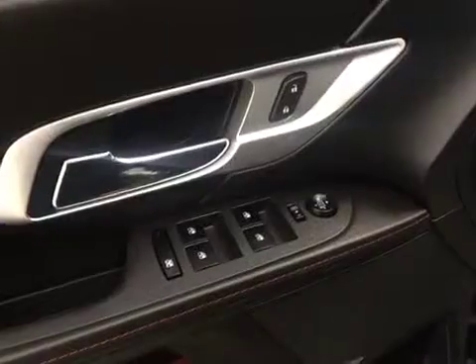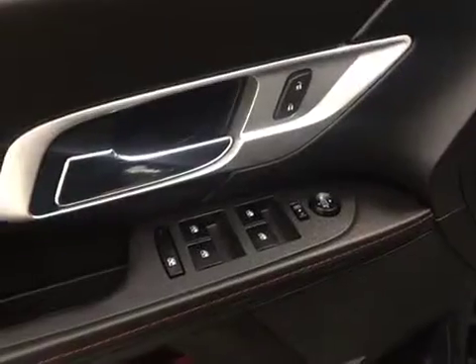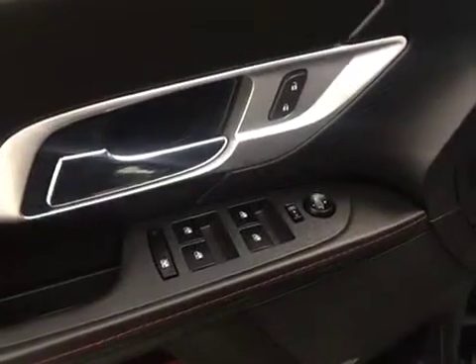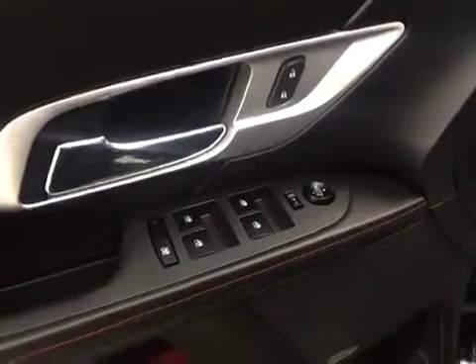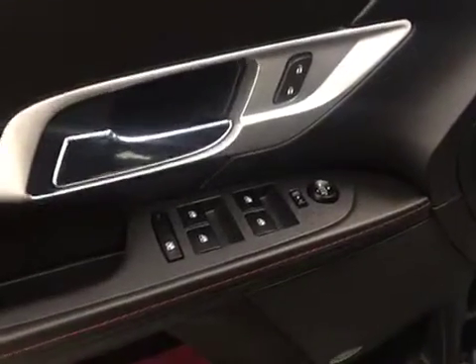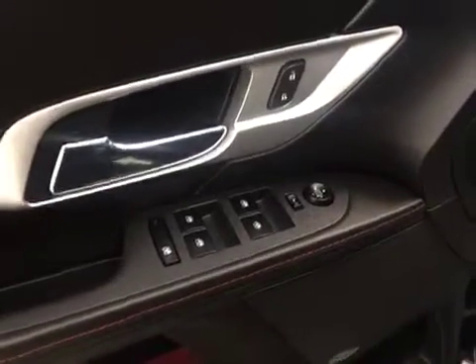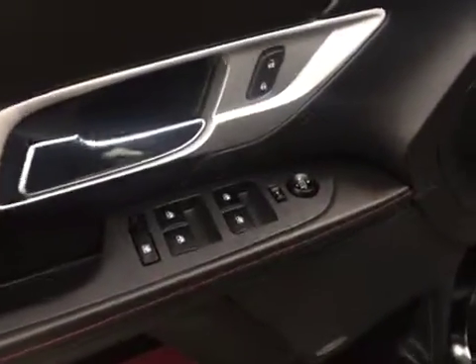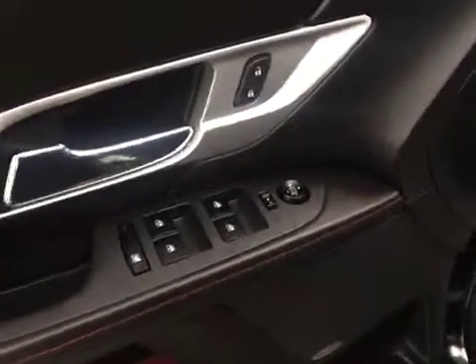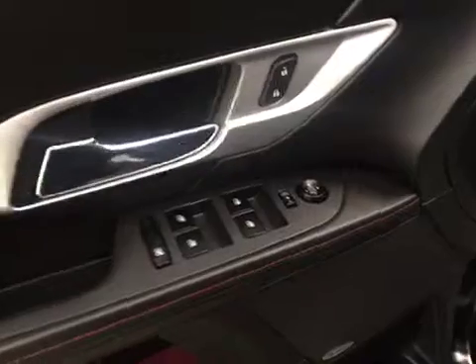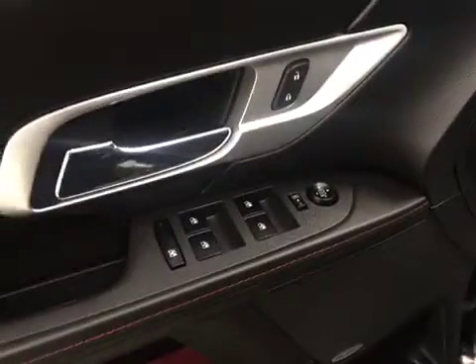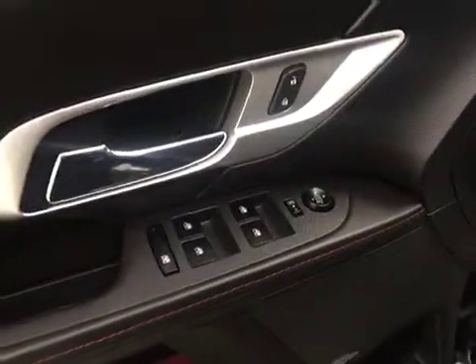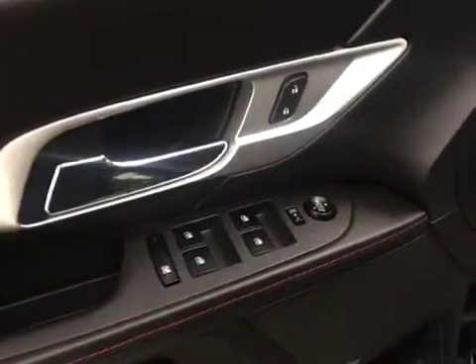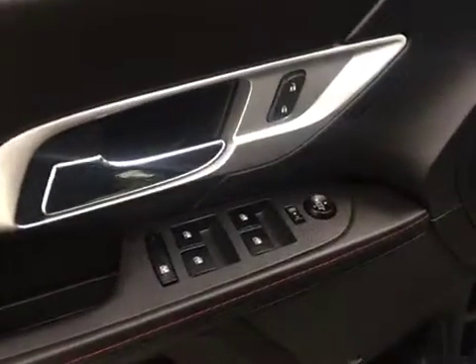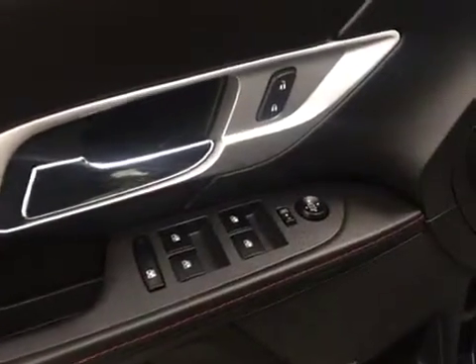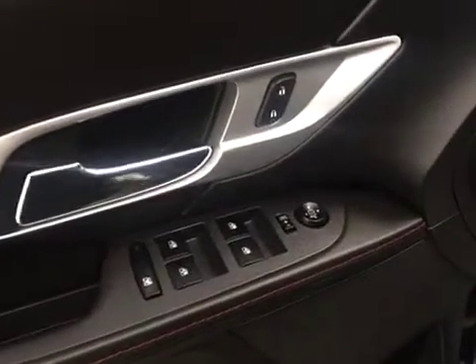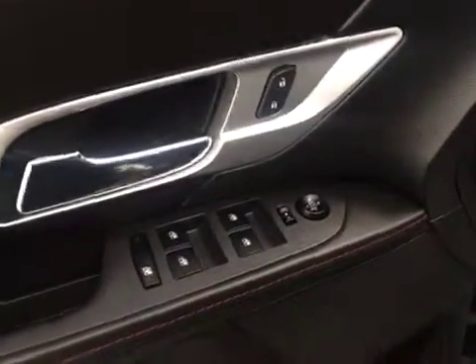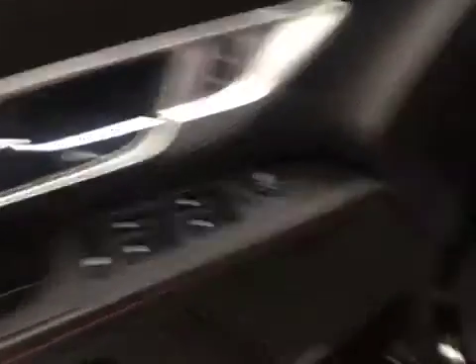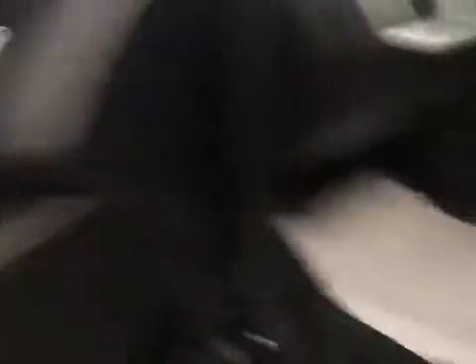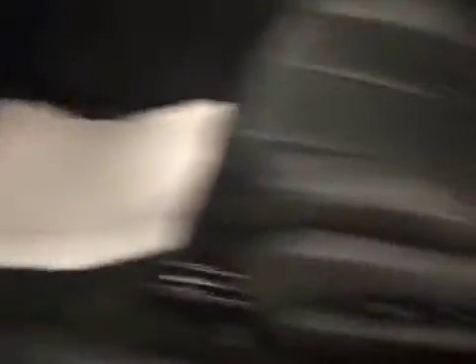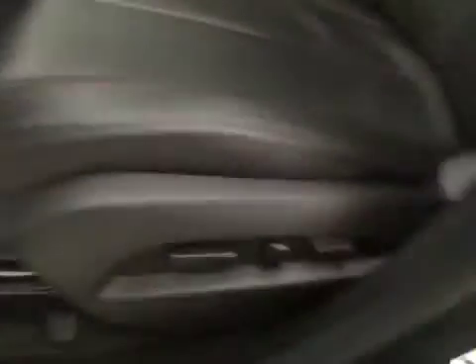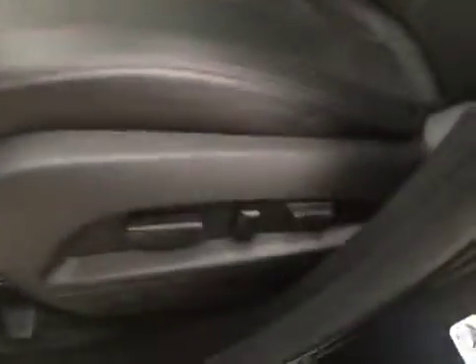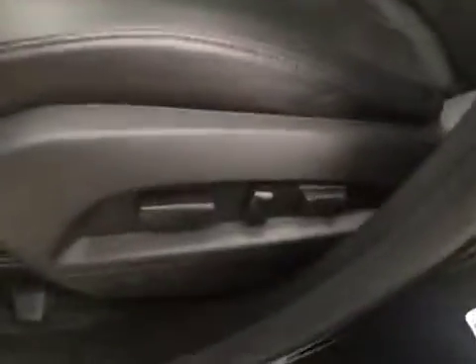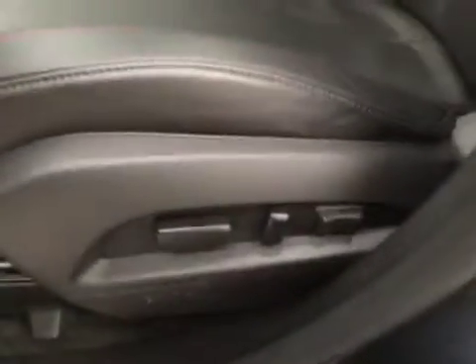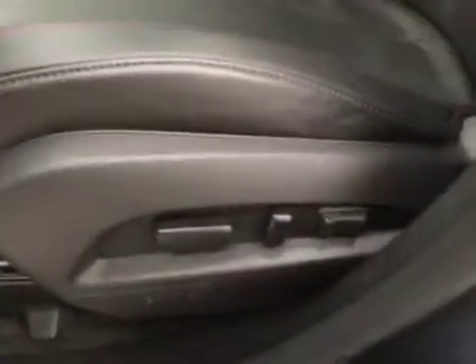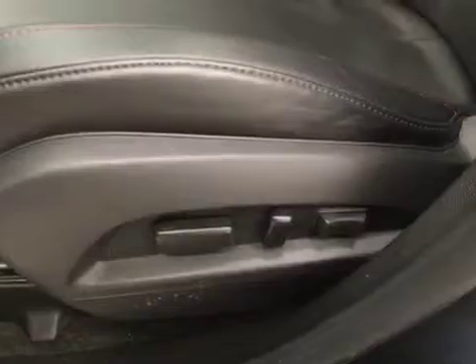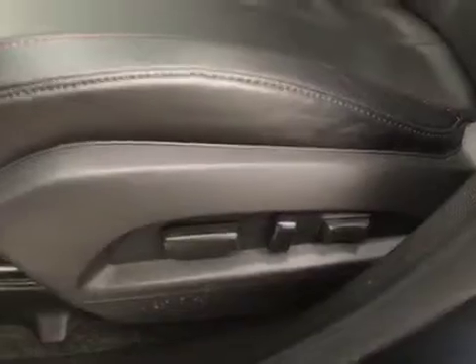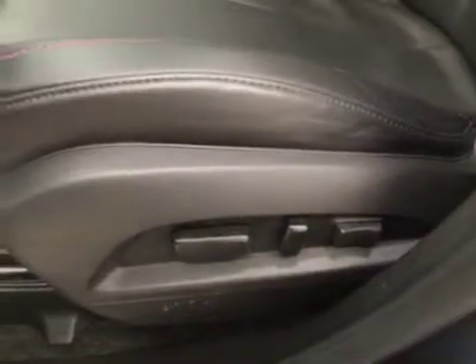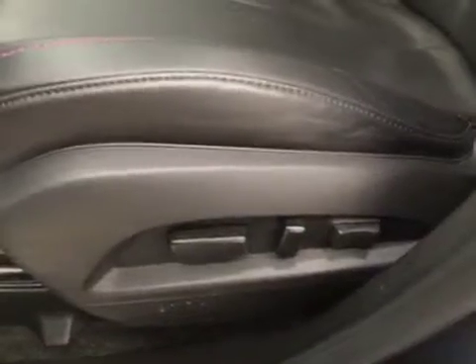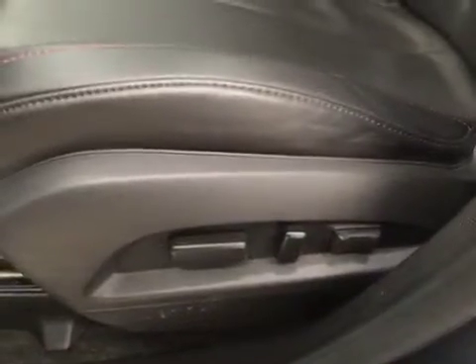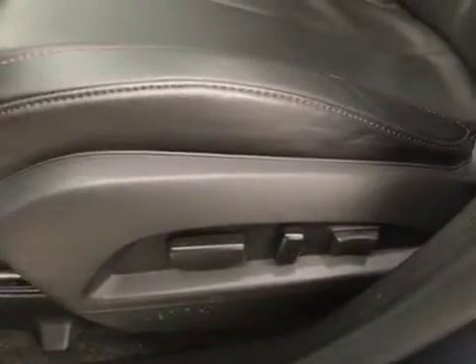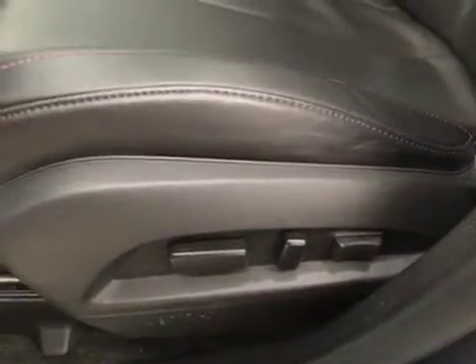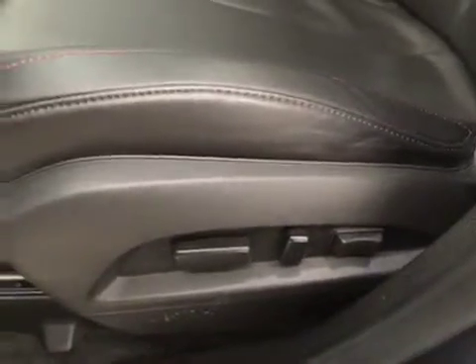Our interior features include power mirrors, windows, and locks. We have a power driver's seat with lumbar support.